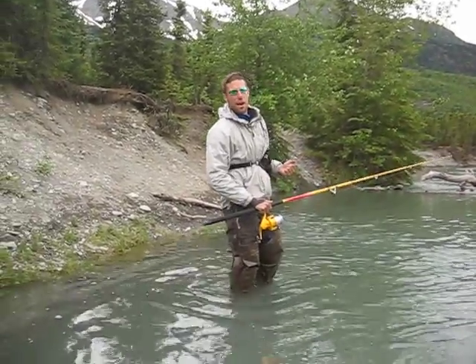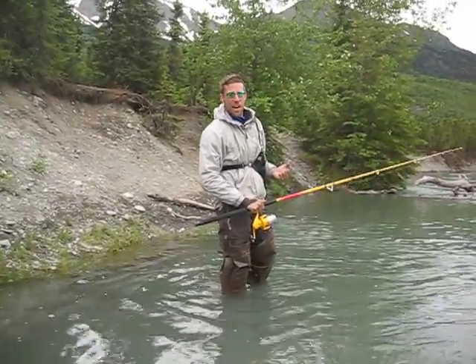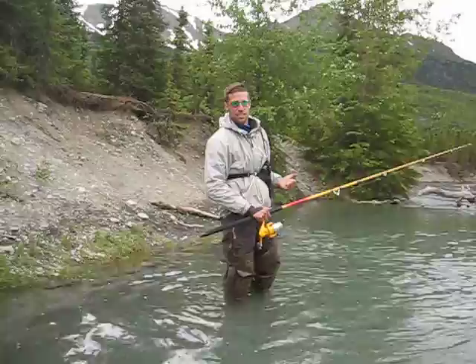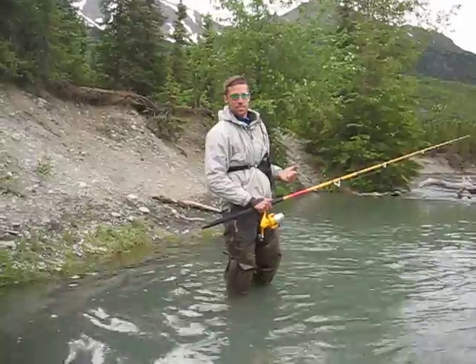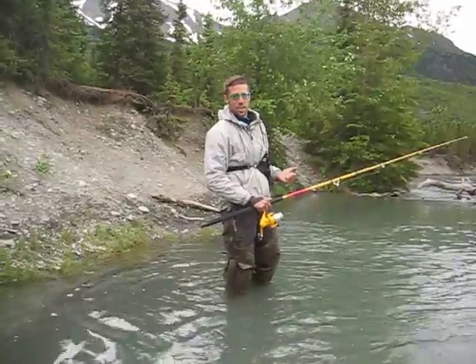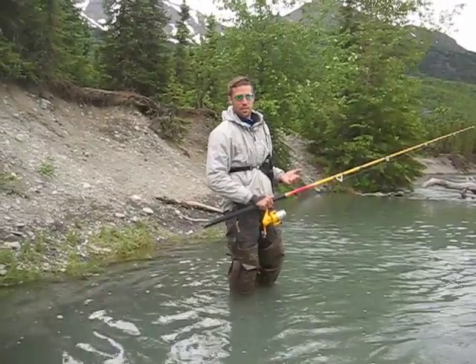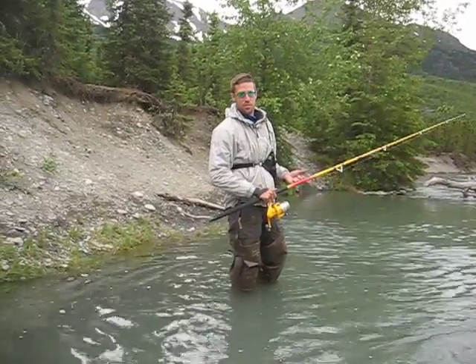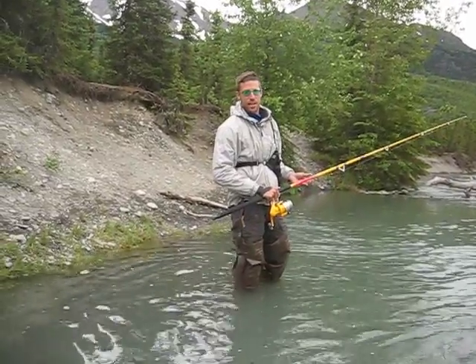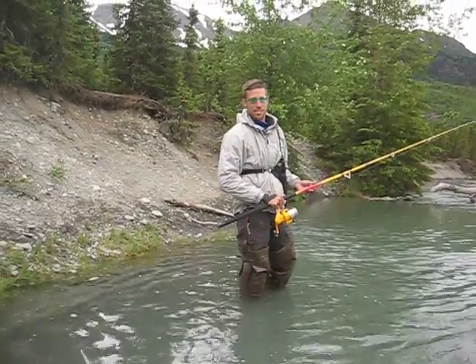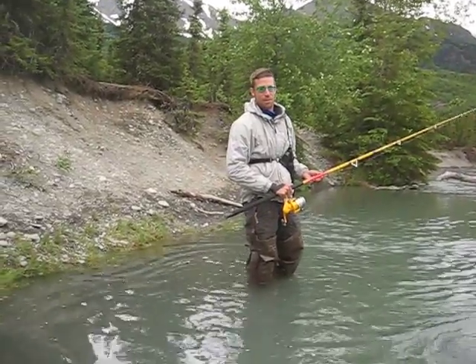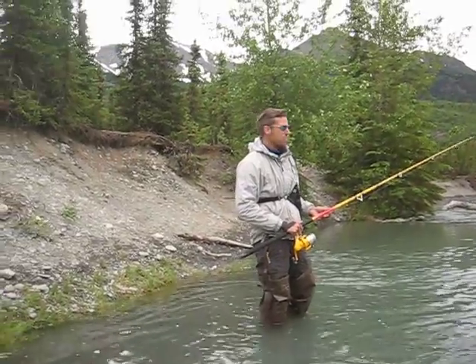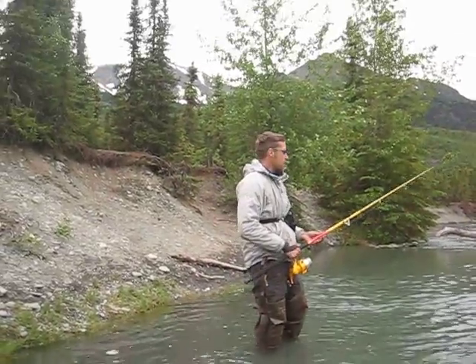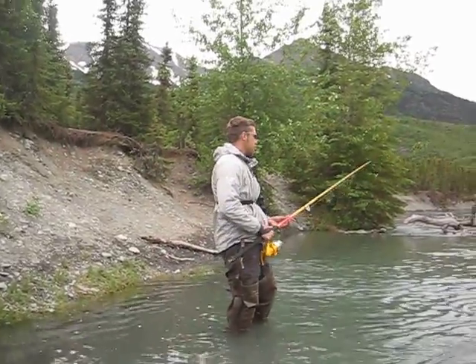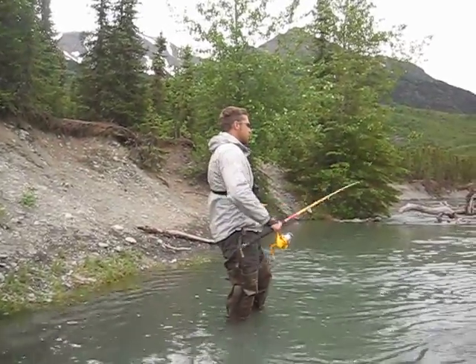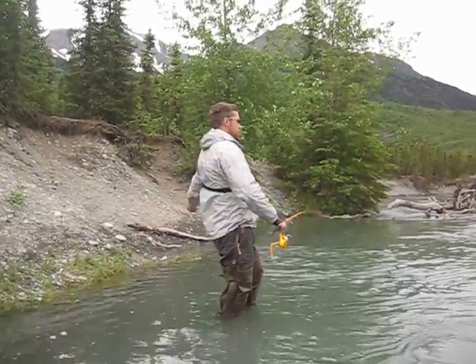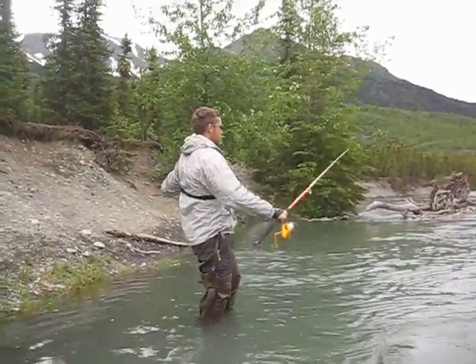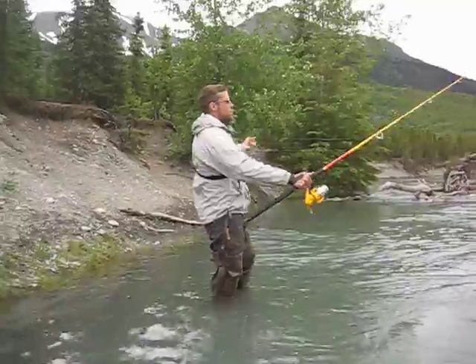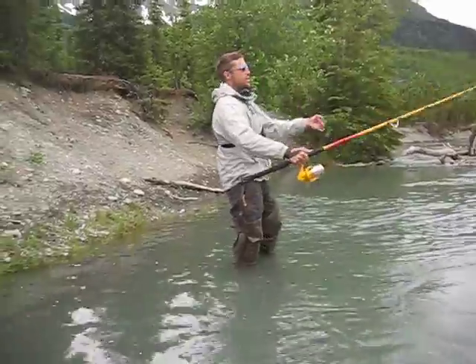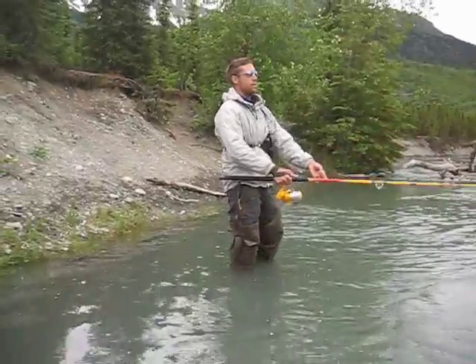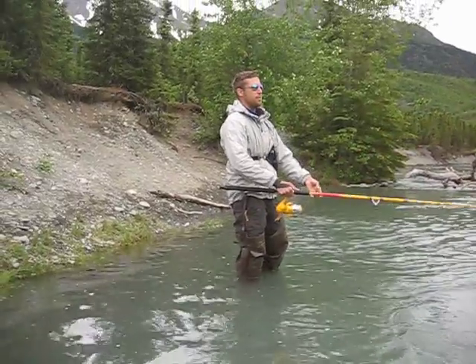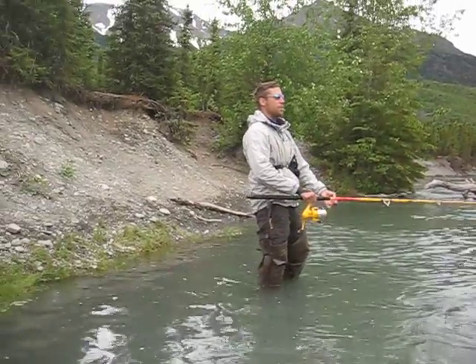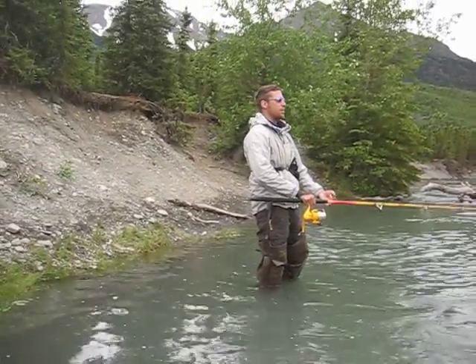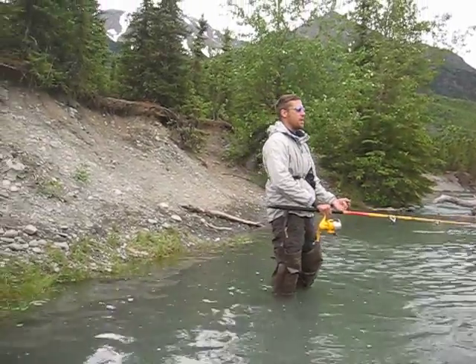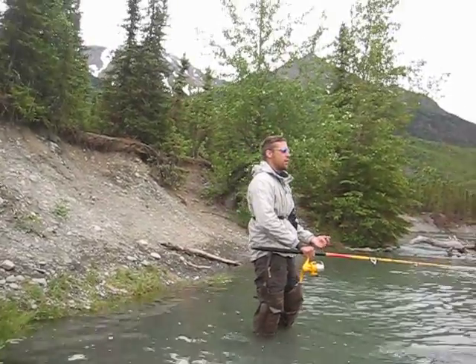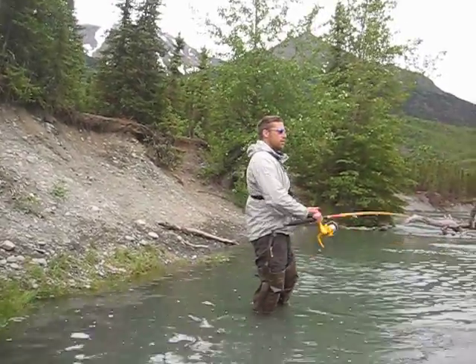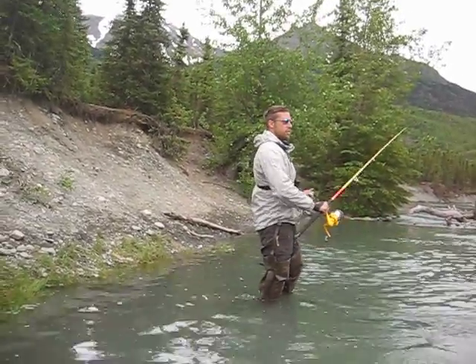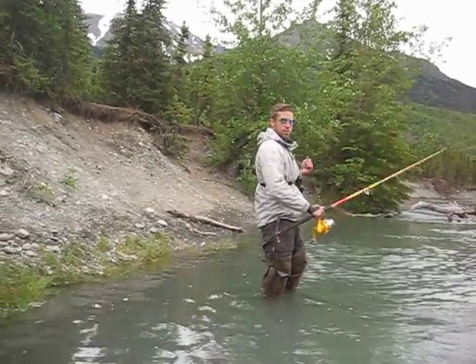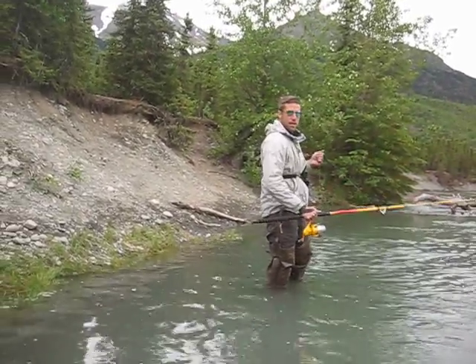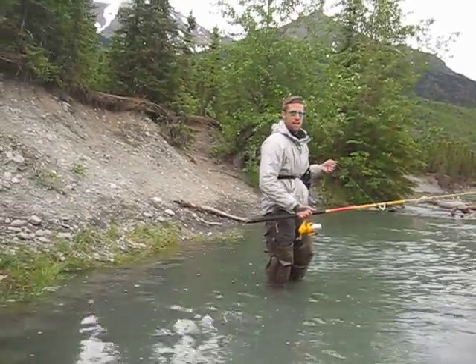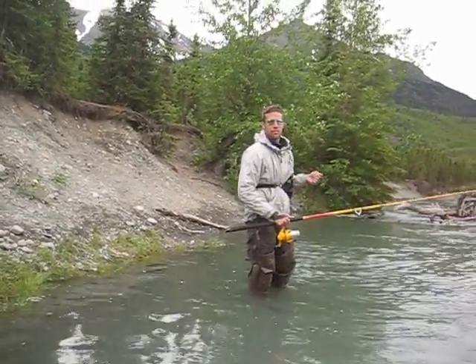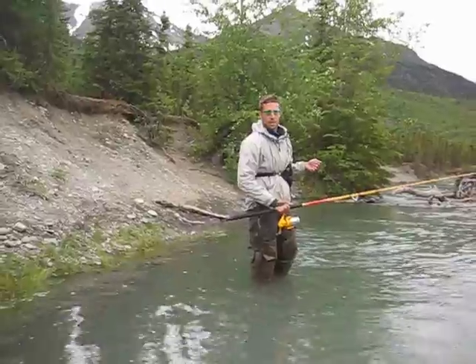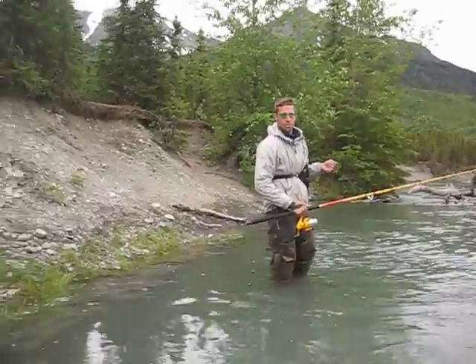They're not biting — these are sockeye salmon. You just keep doing that until you catch one in the lips, and hopefully you twitch at the right time and you catch one.